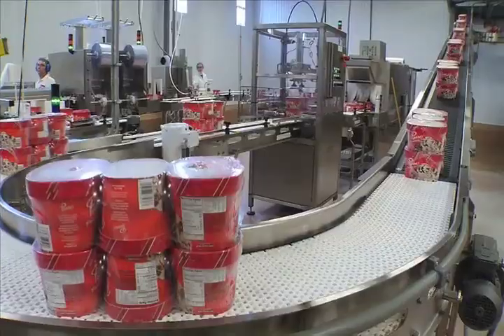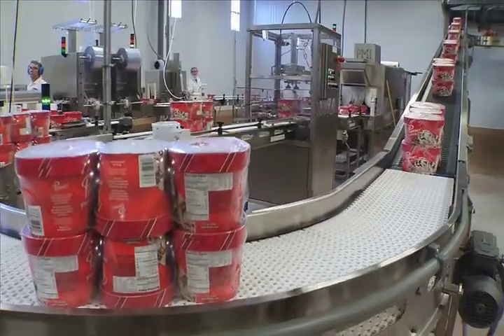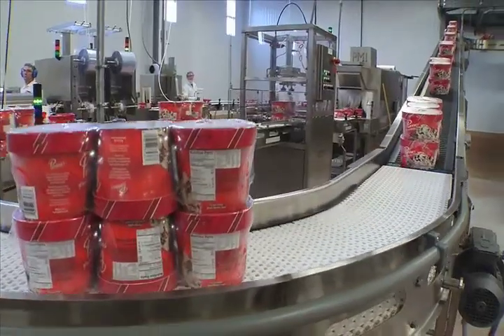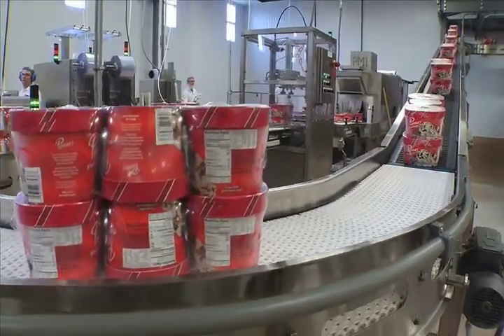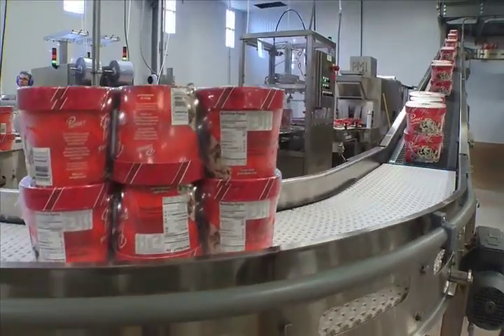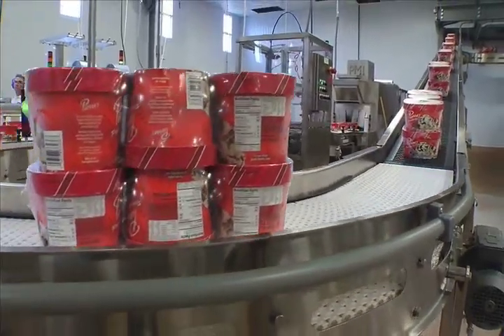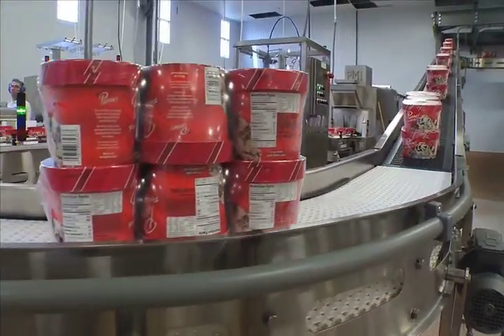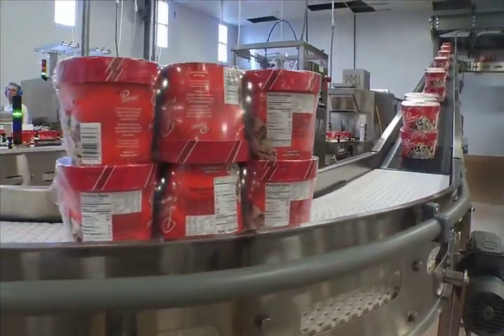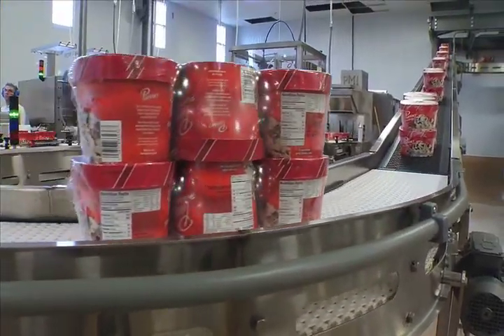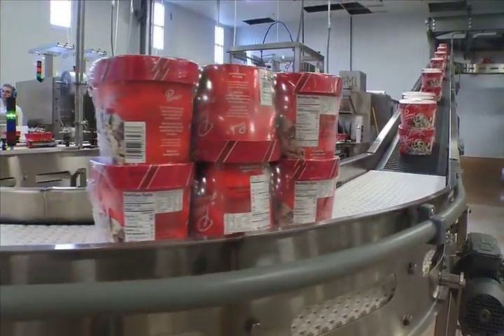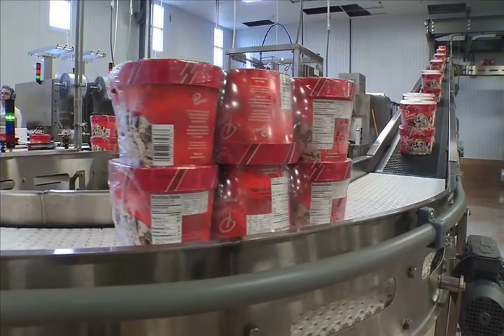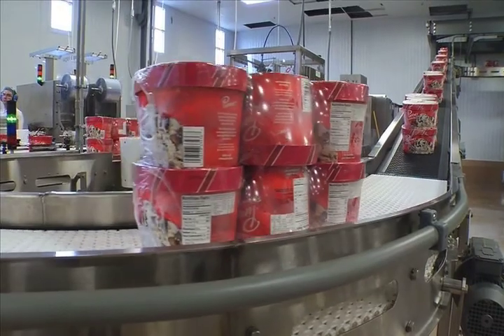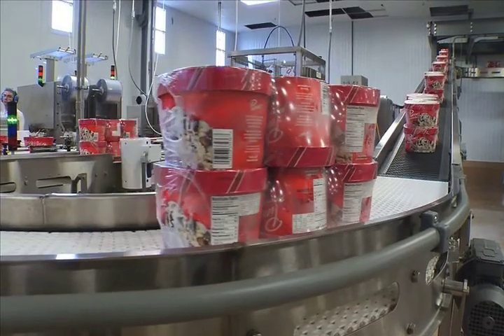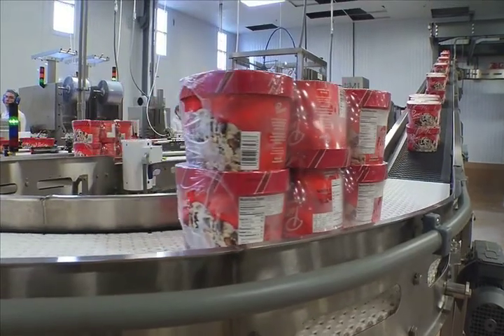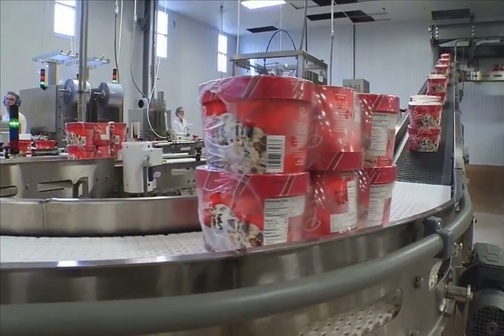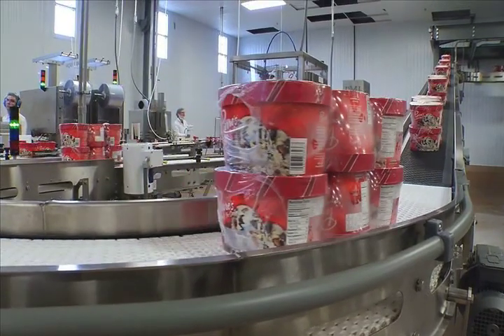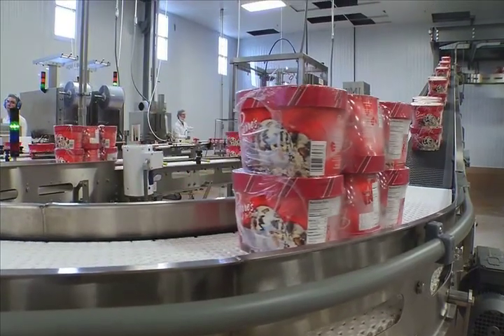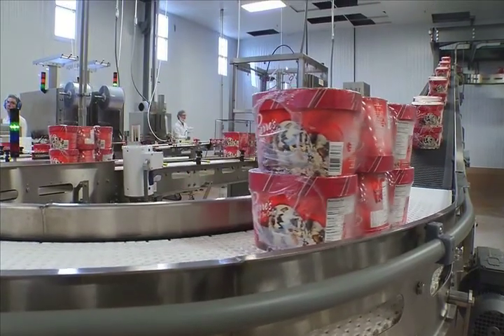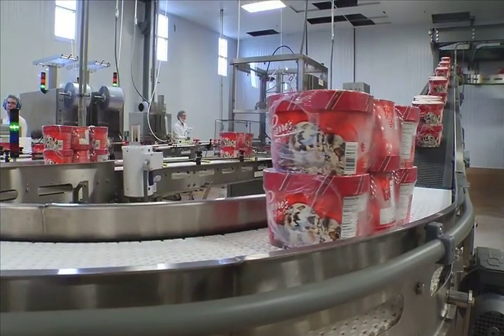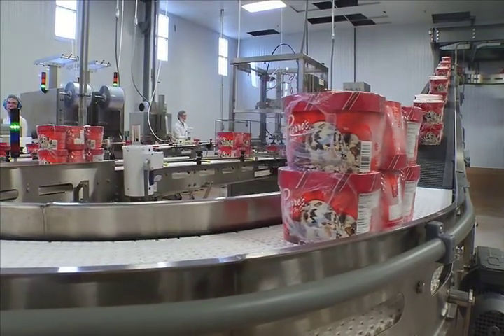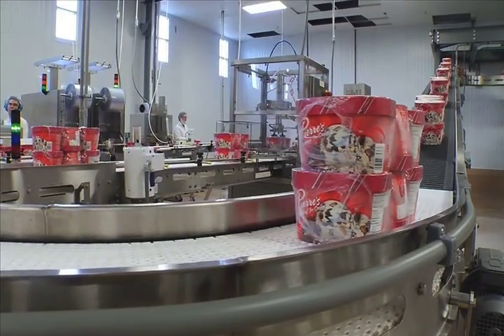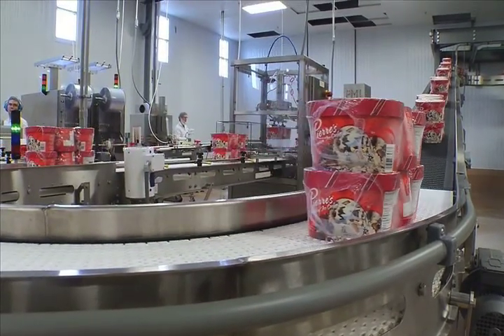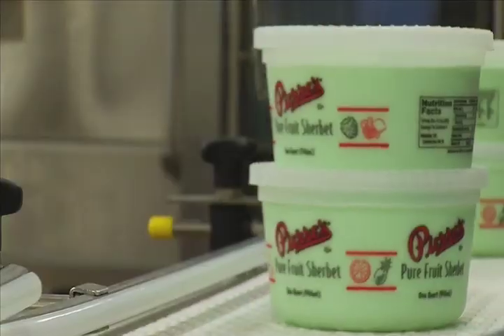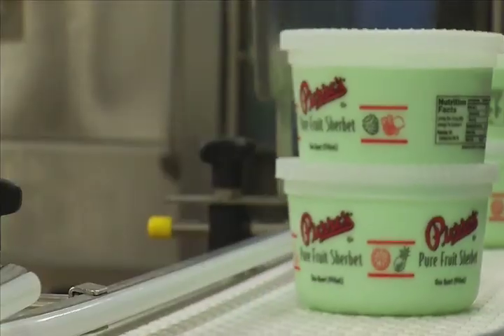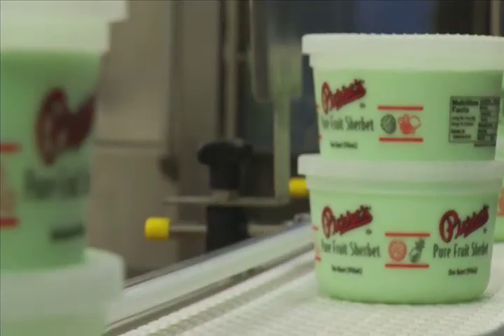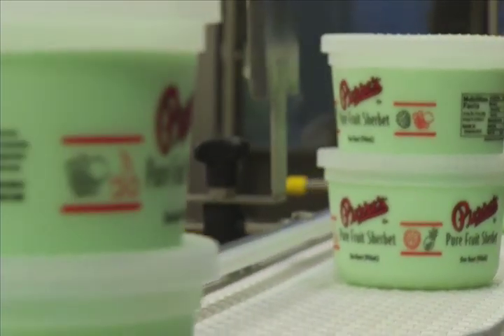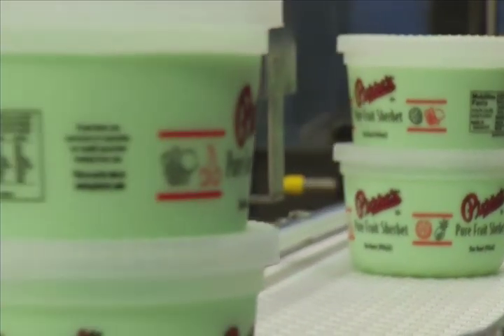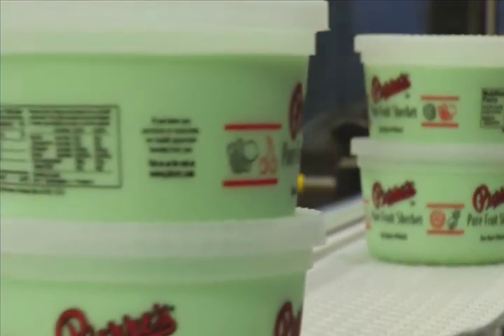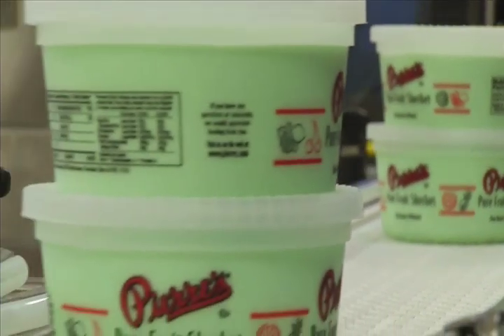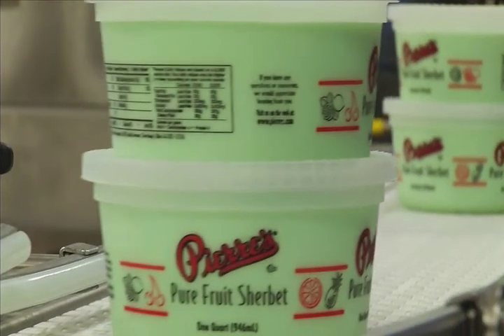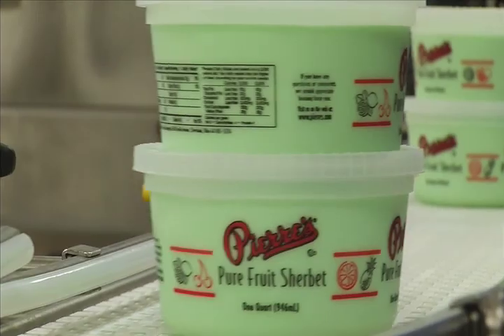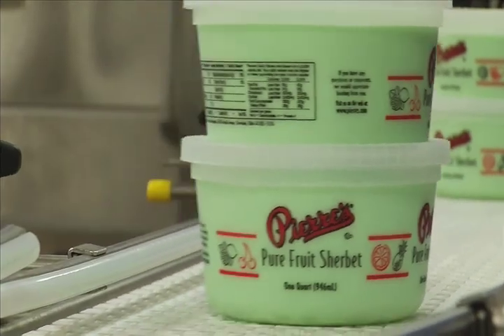As for what's next, the focus now is on filling the facility's capacity and, lucky for us, adding on to that growing menu of tasty treats.